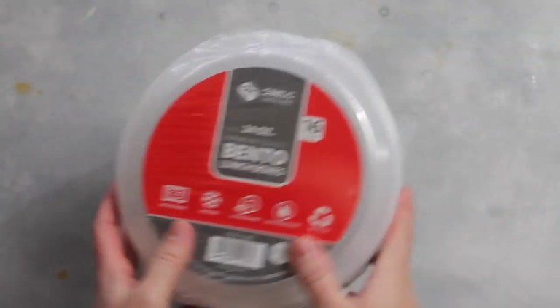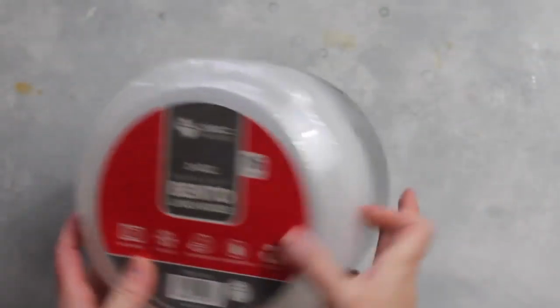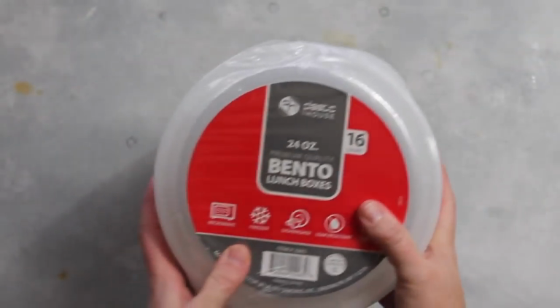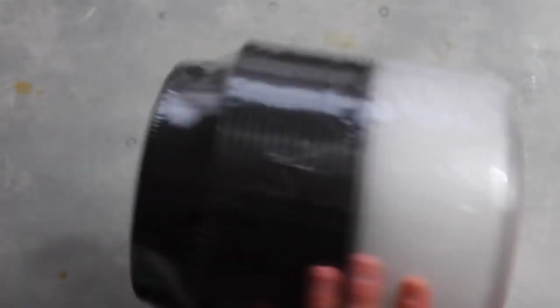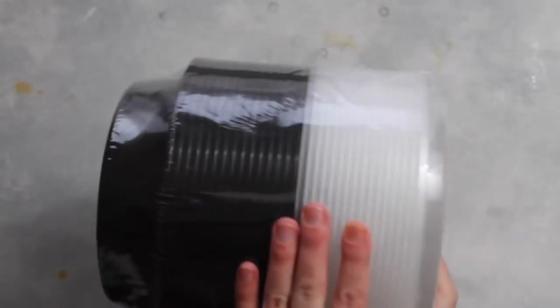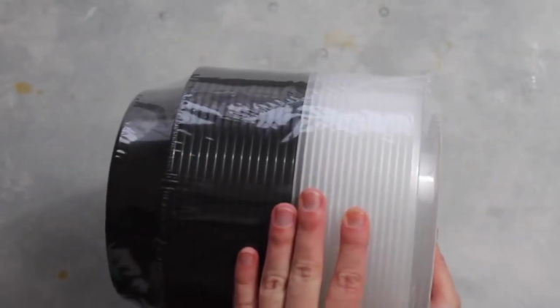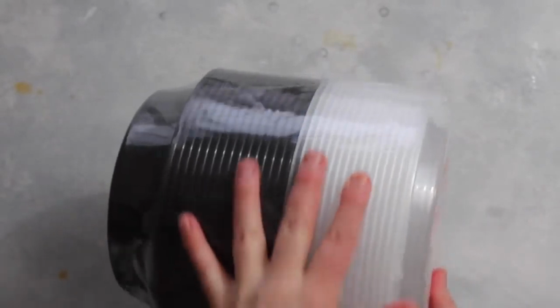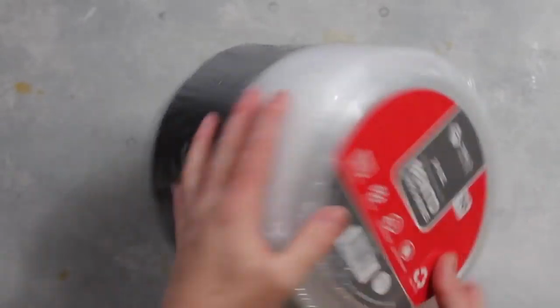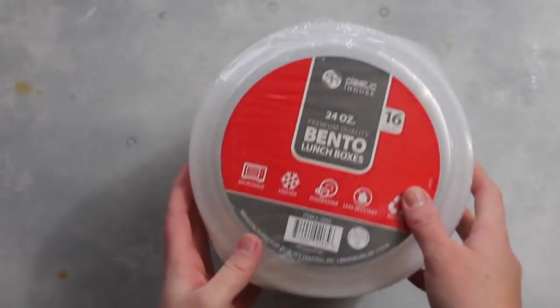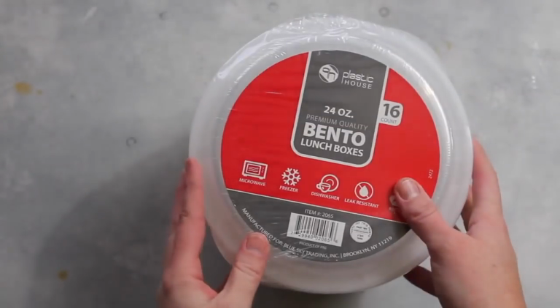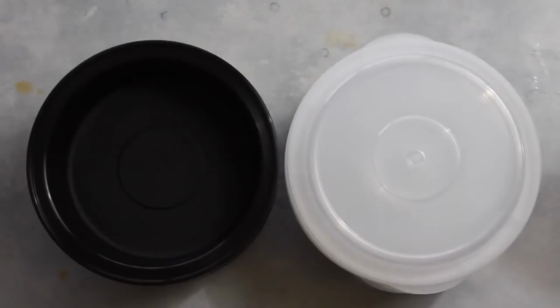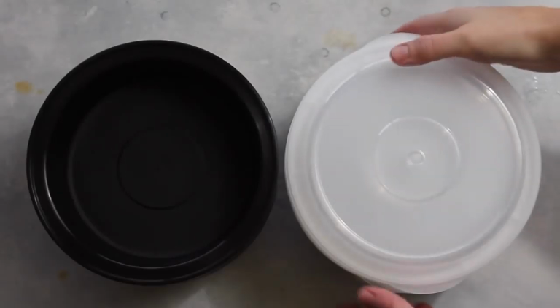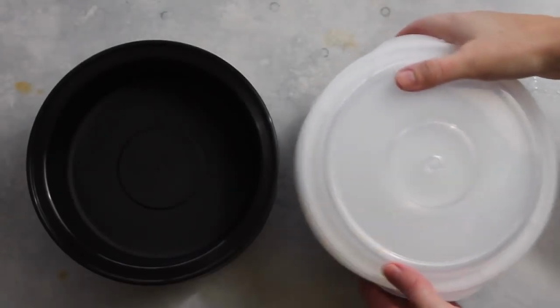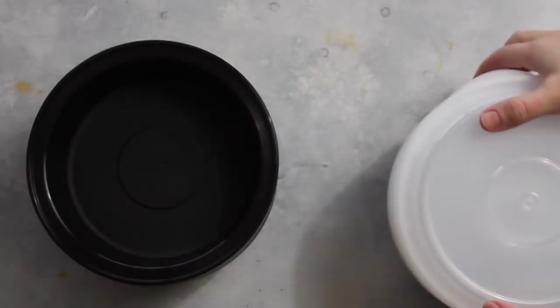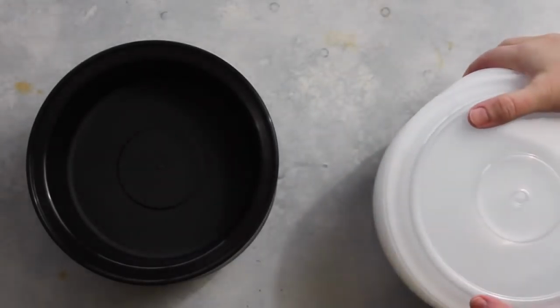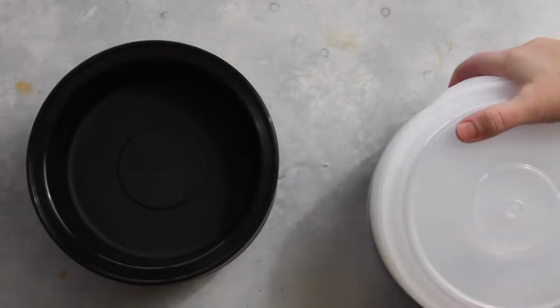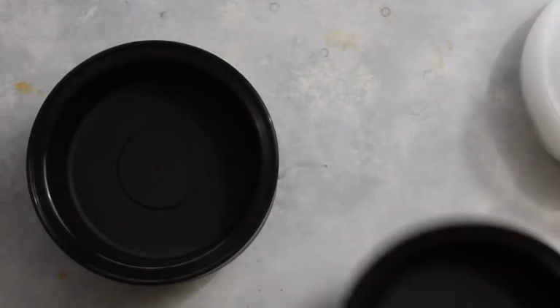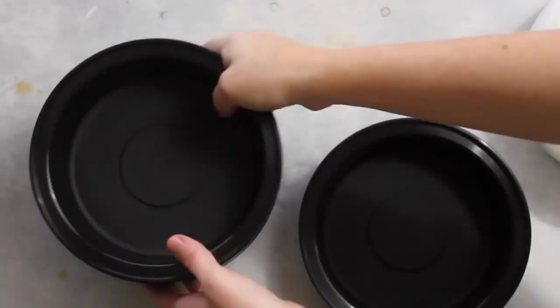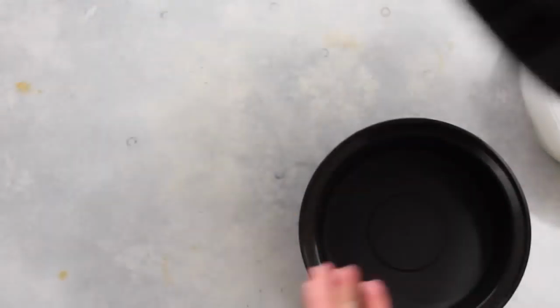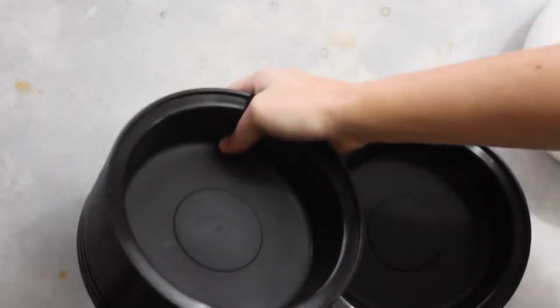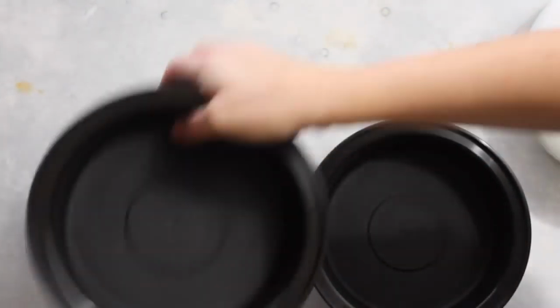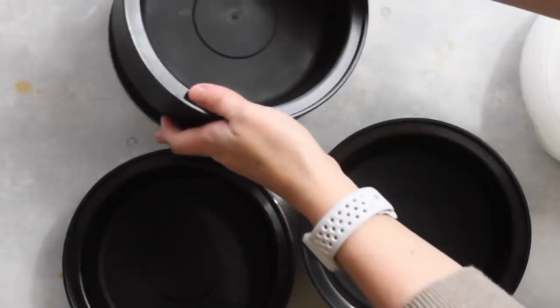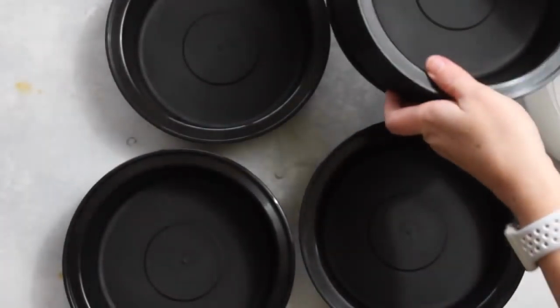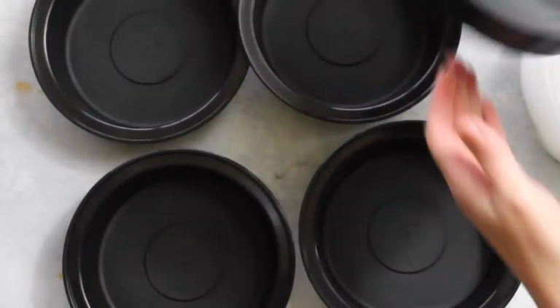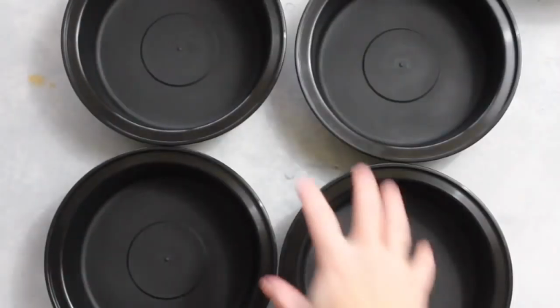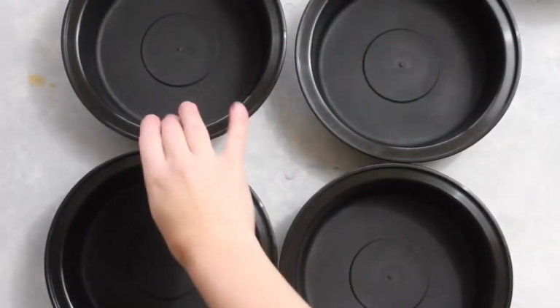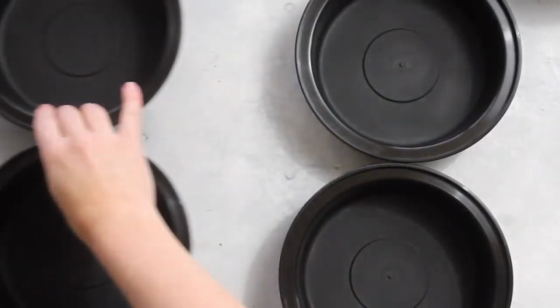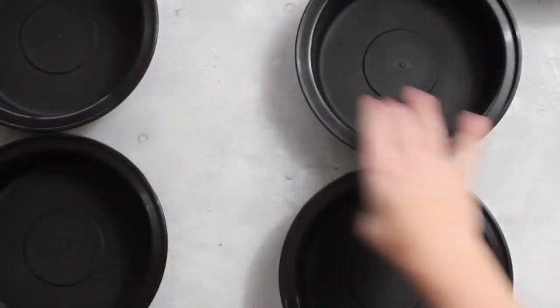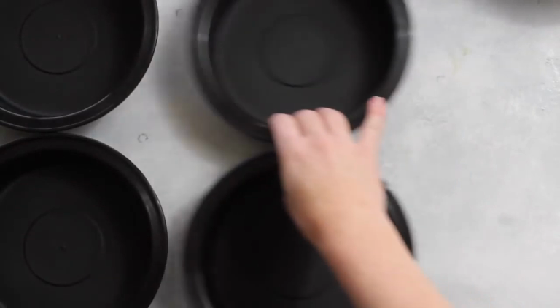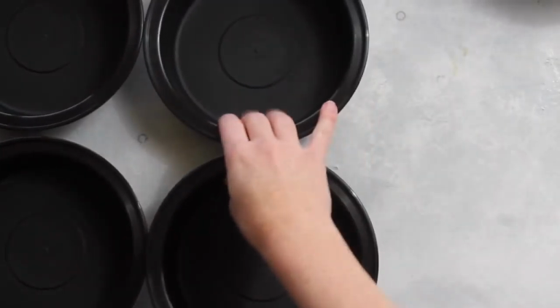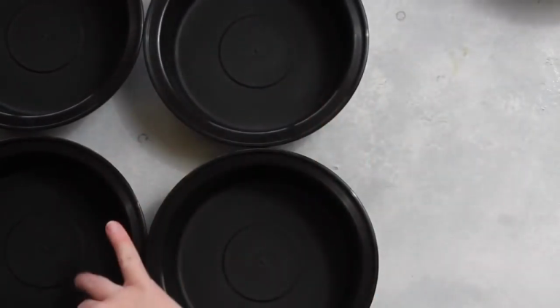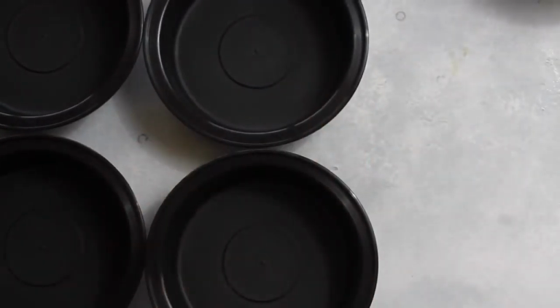While that's cooking, I just want to show you my new bento boxes I got on Amazon — I'll link it below for you. They're perfect for the serving sizes that I use. Now I'm just going to get my four containers all ready to go so I can get my food put in.